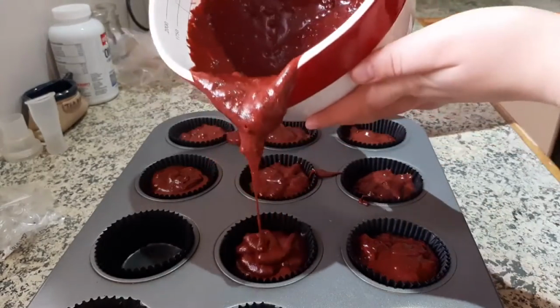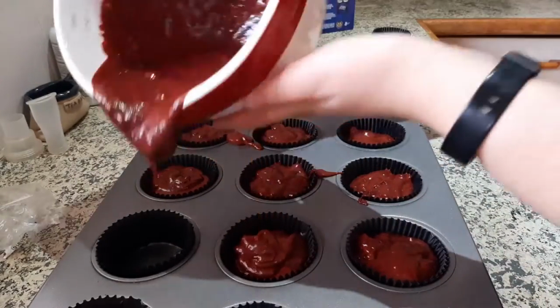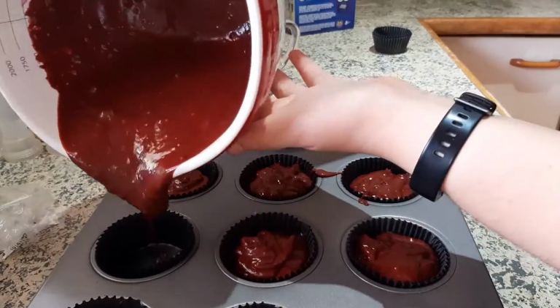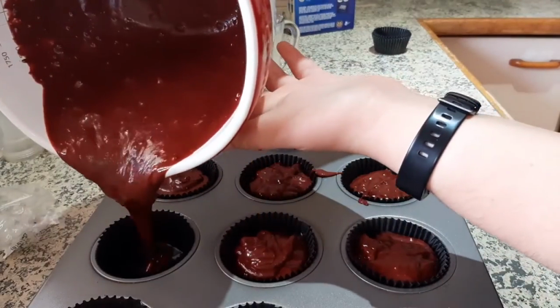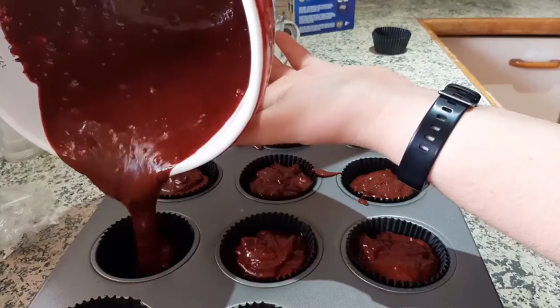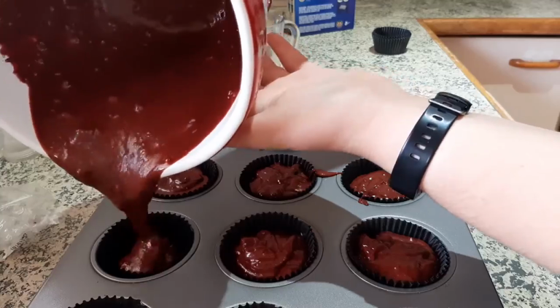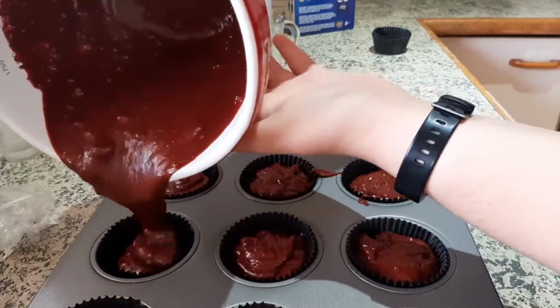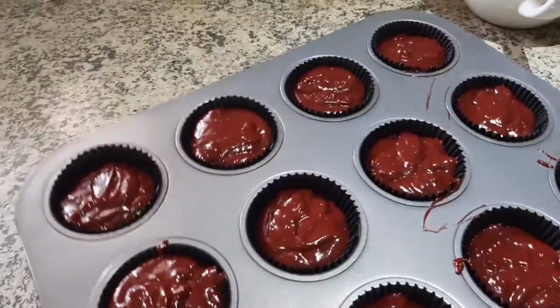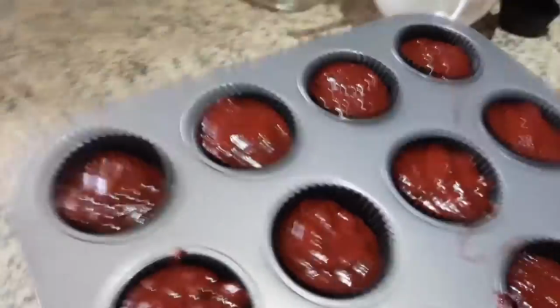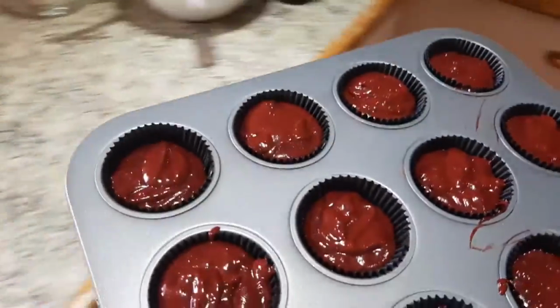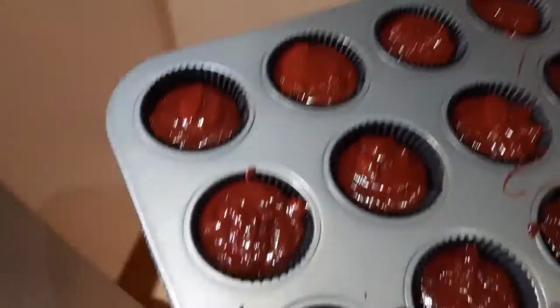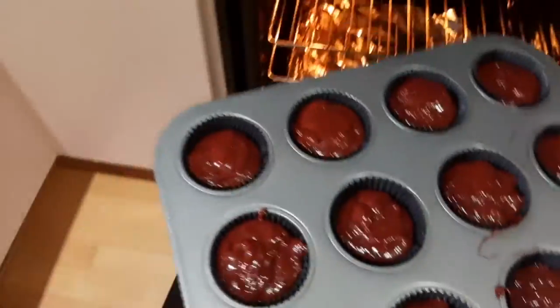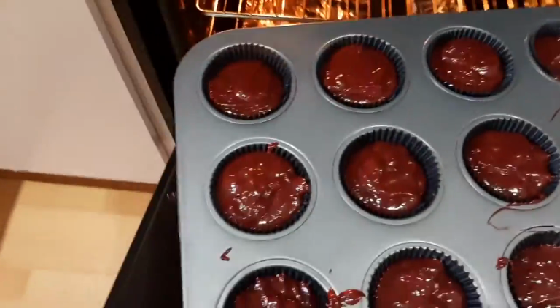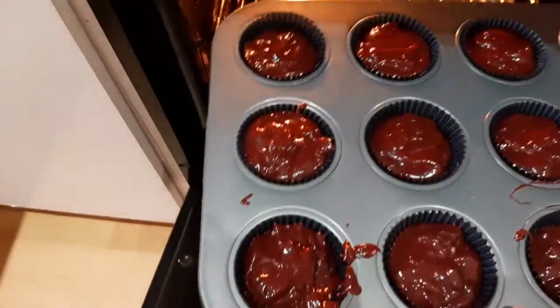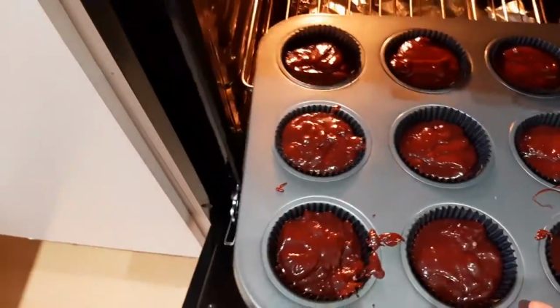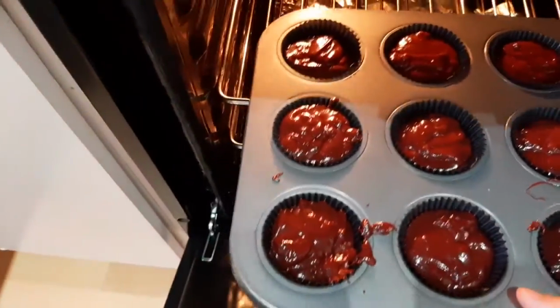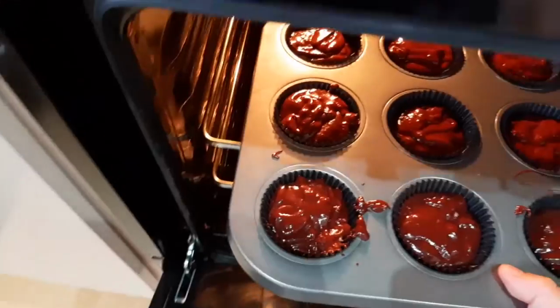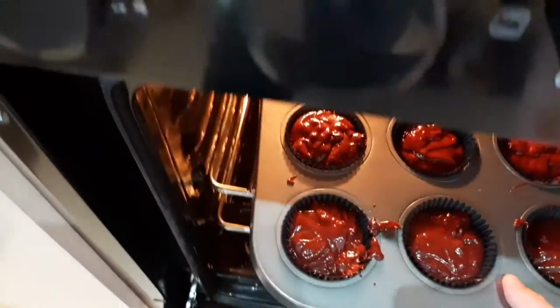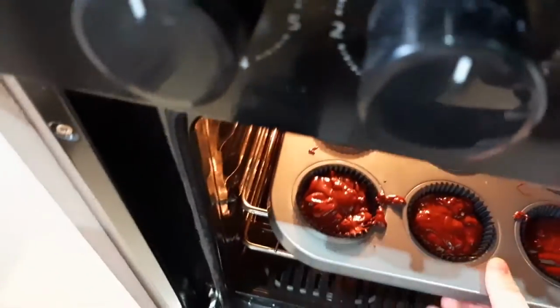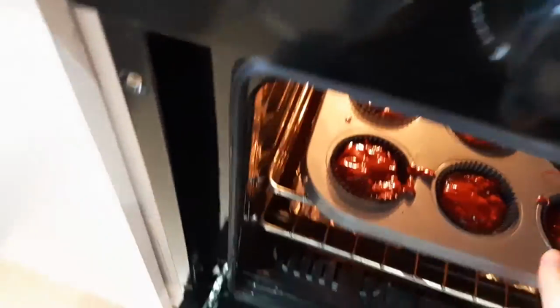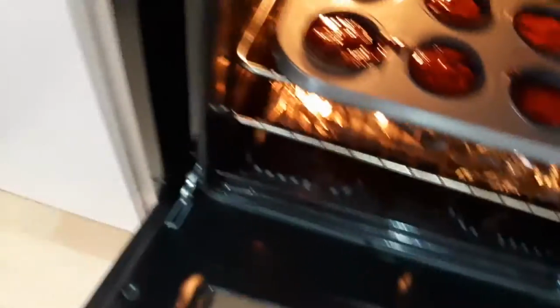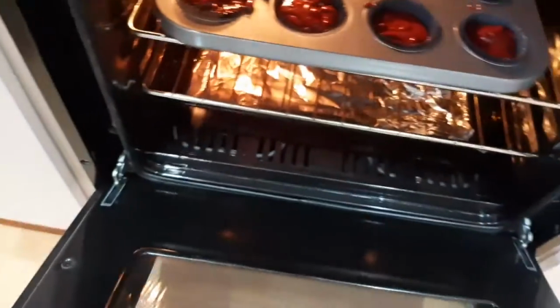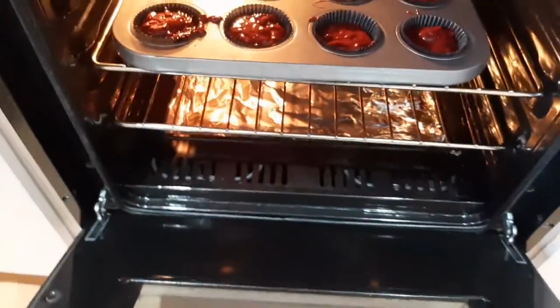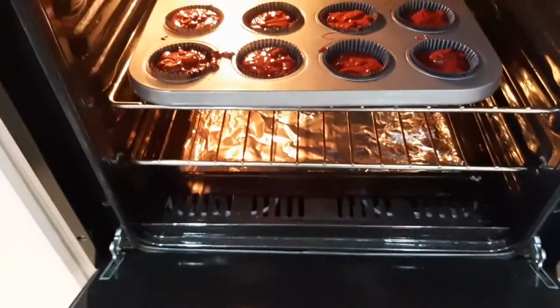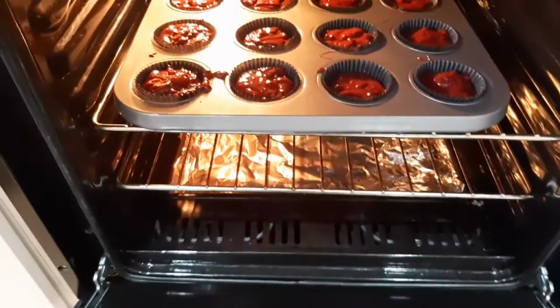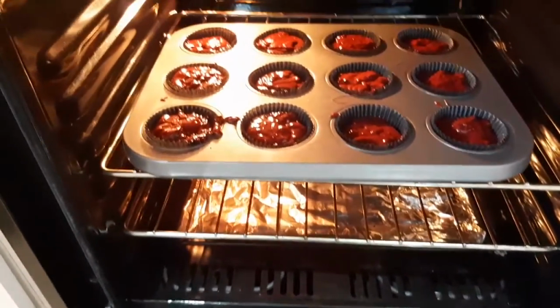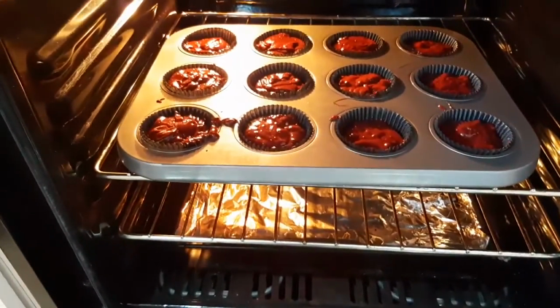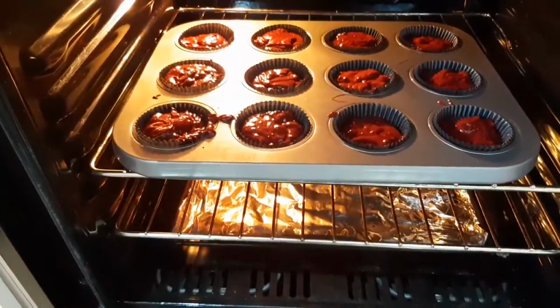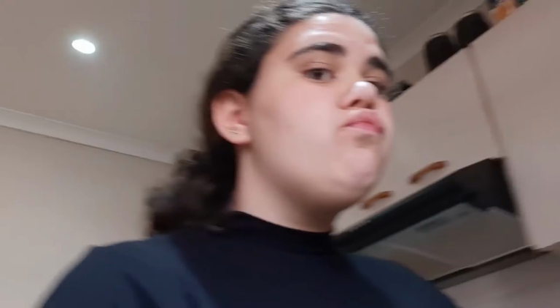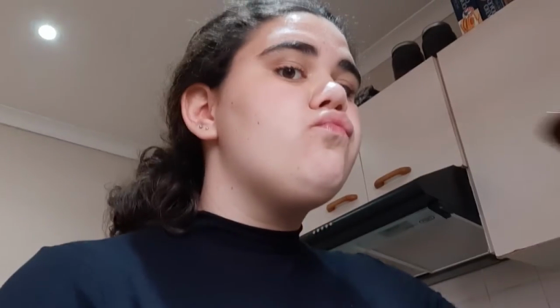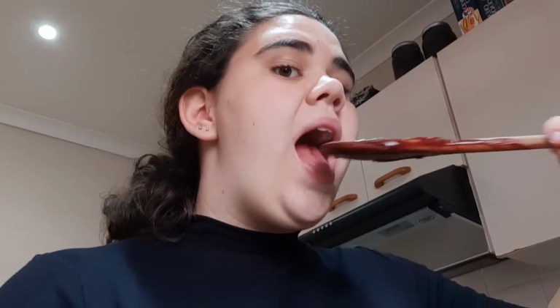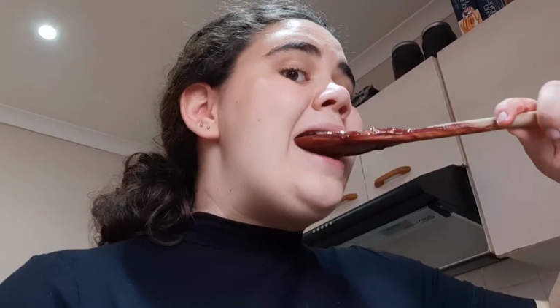I put it in the oven and left it for 25 to 30 minutes — I think it was more like 25. And here's me licking the bowl.